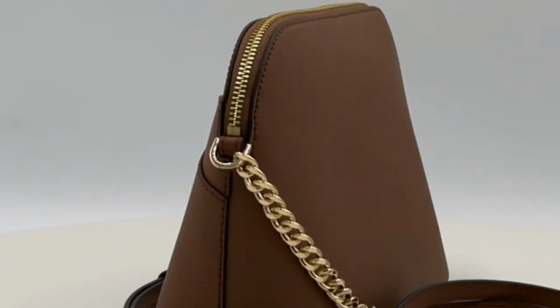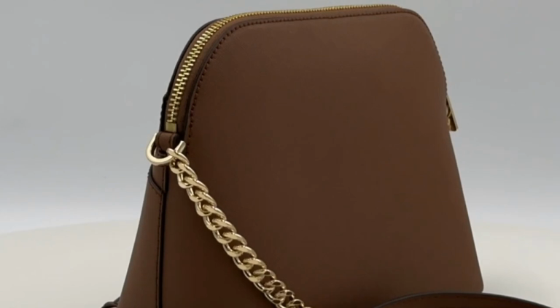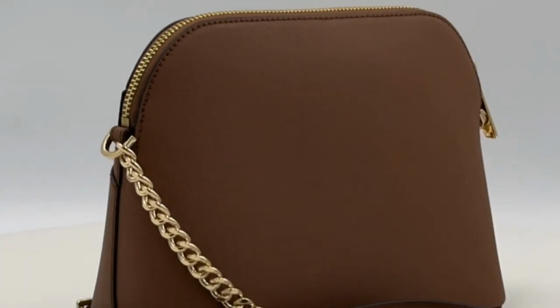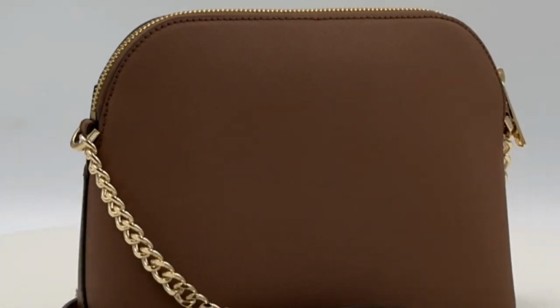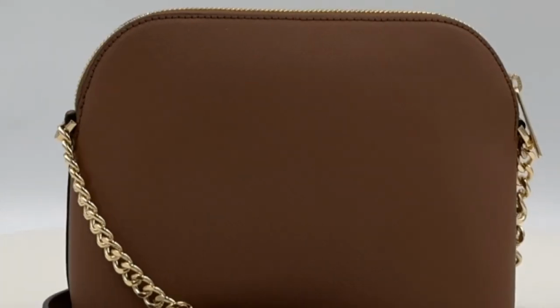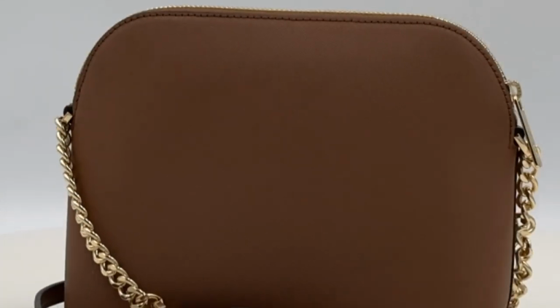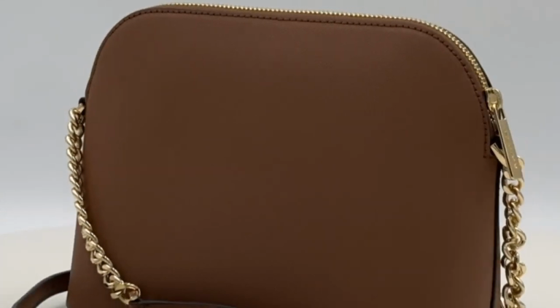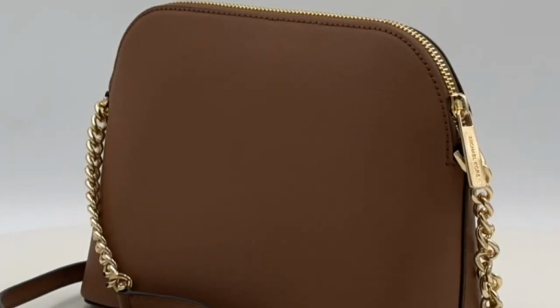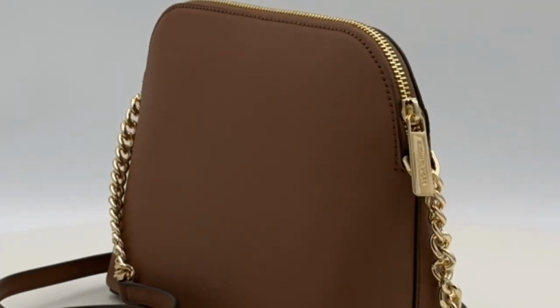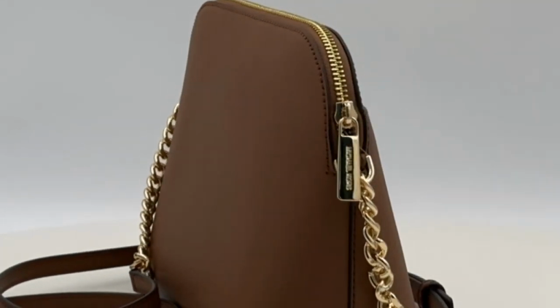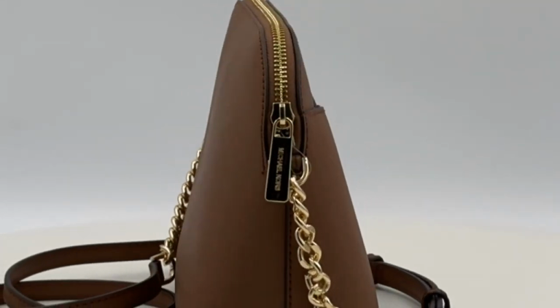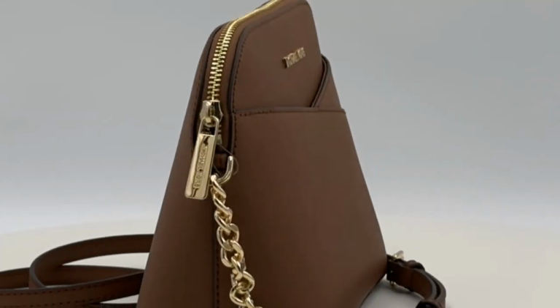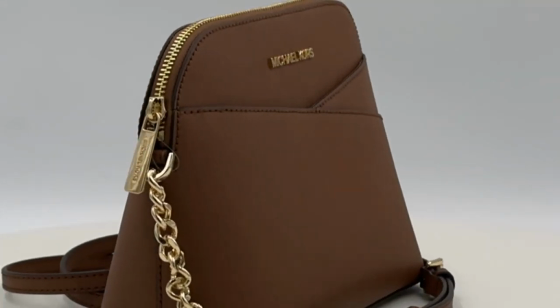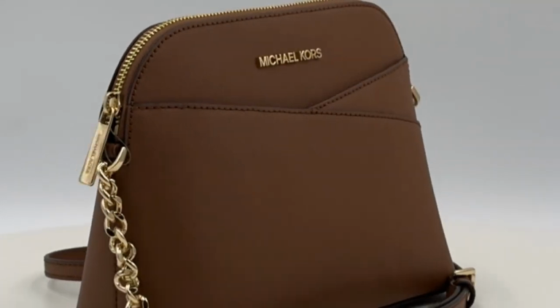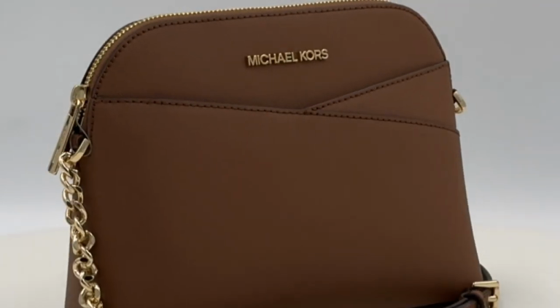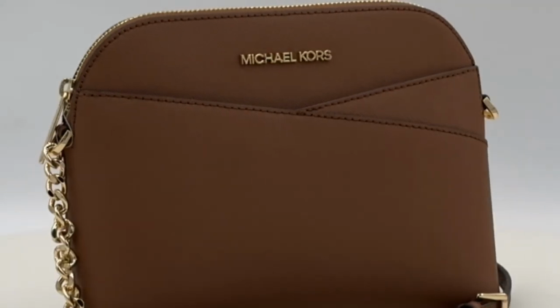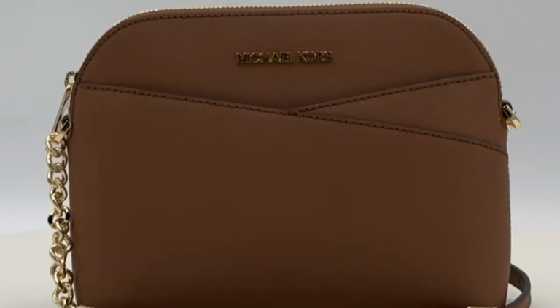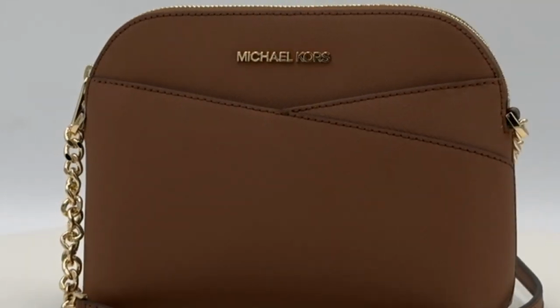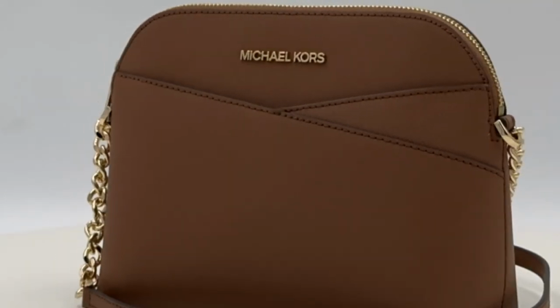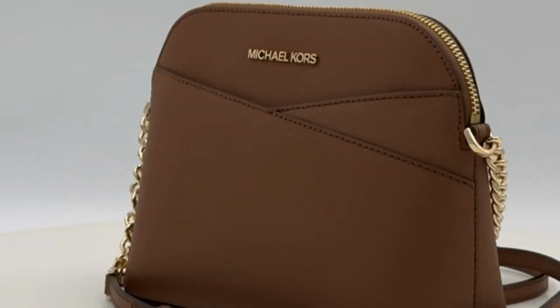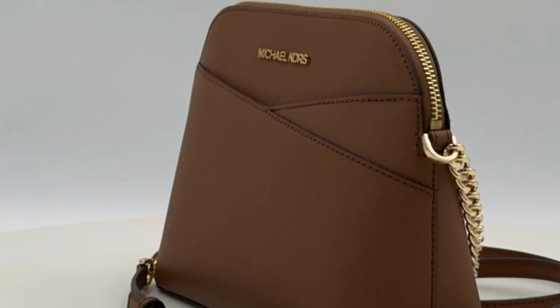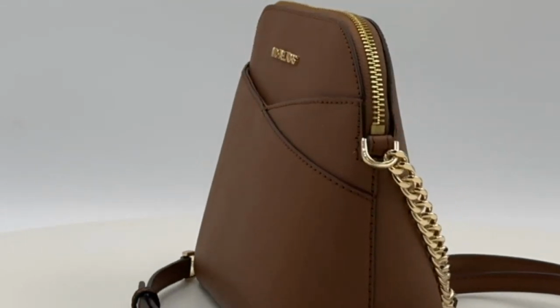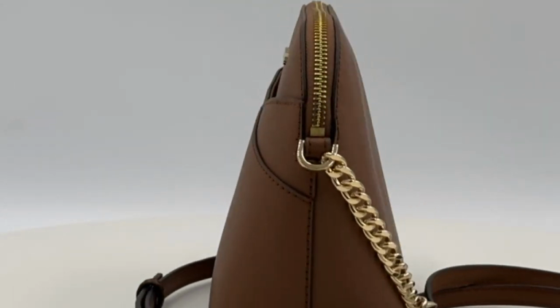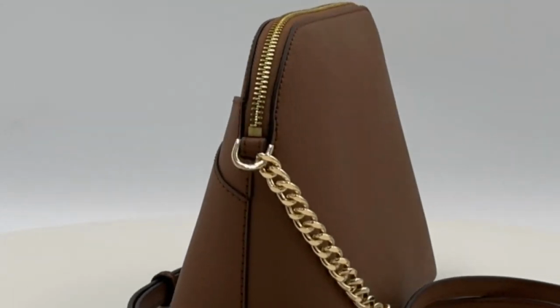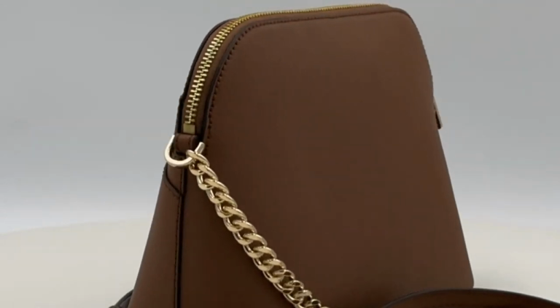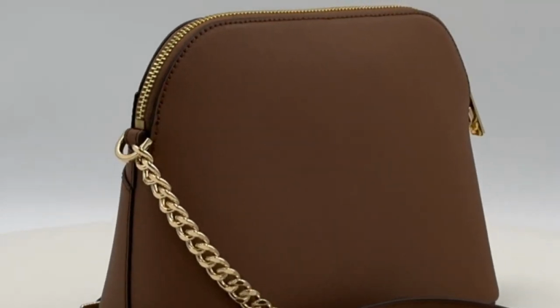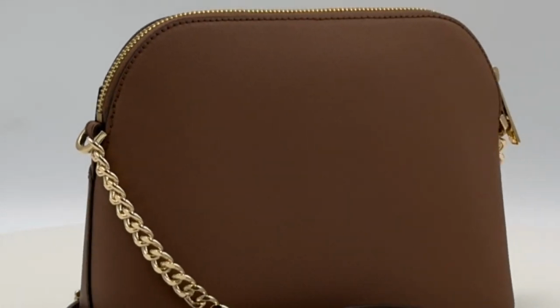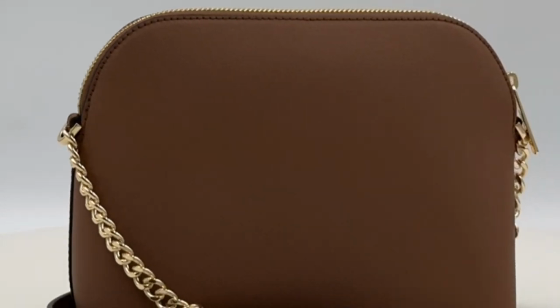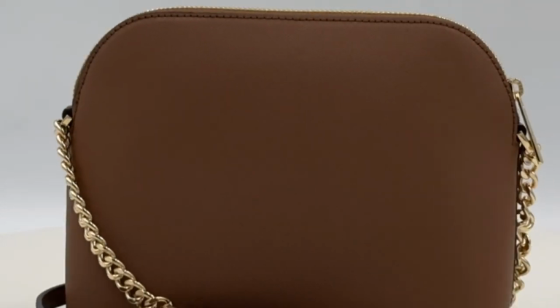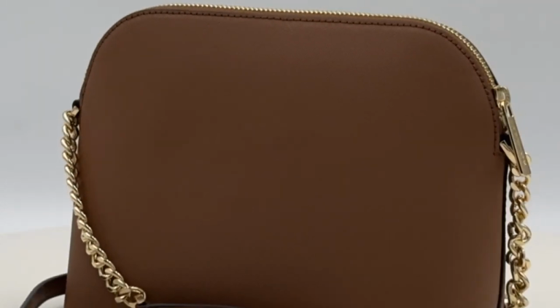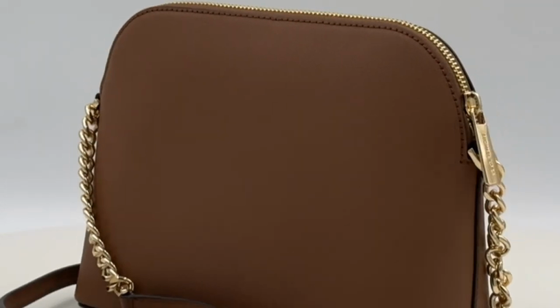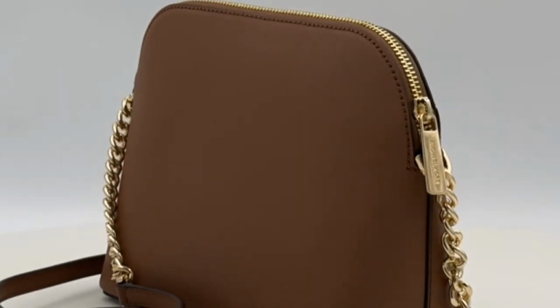Designed for the modern woman, the coated finish ensures durability while maintaining a sleek aesthetic. This is more than a bag — it's a fashion statement.